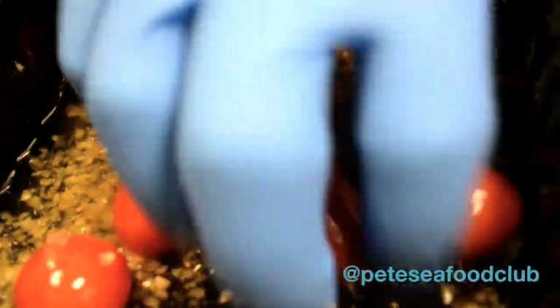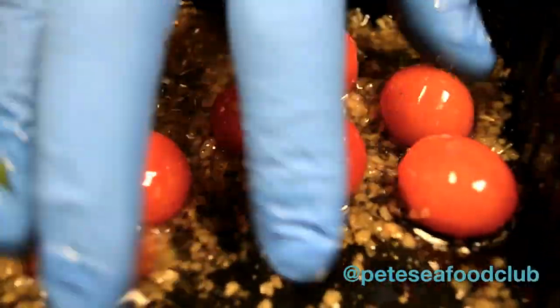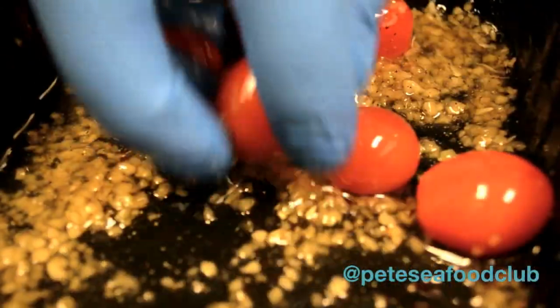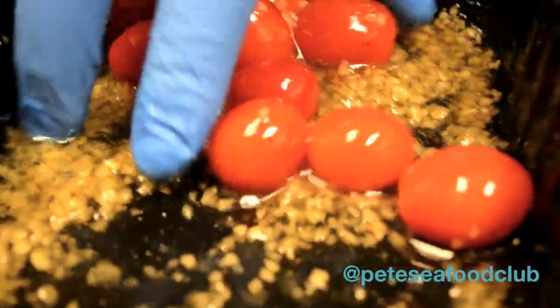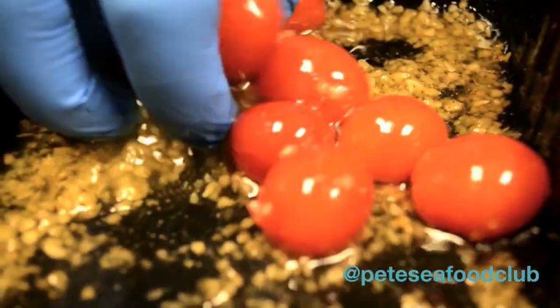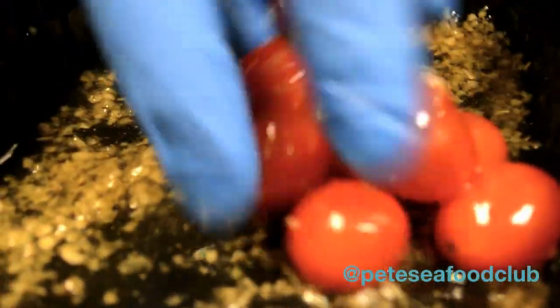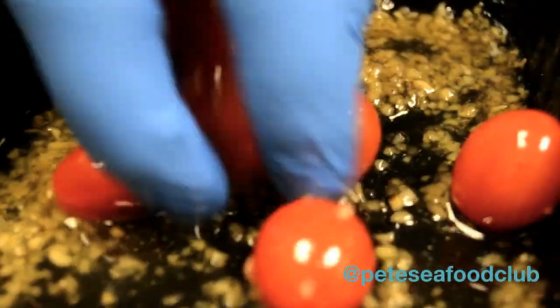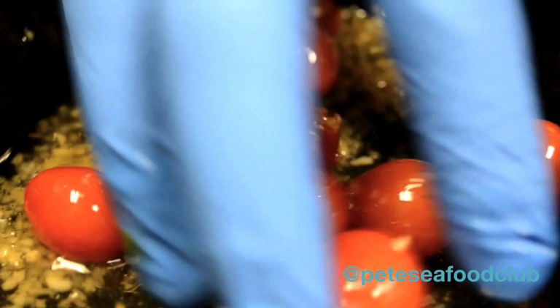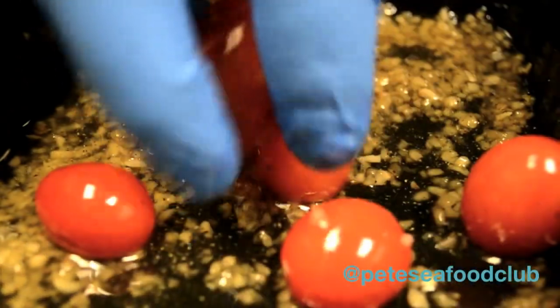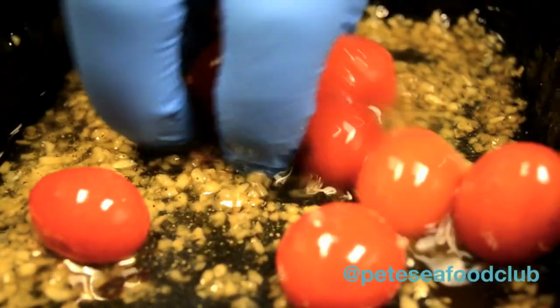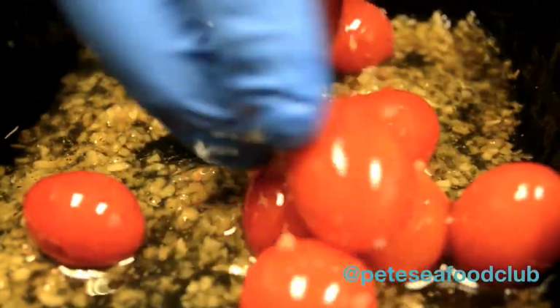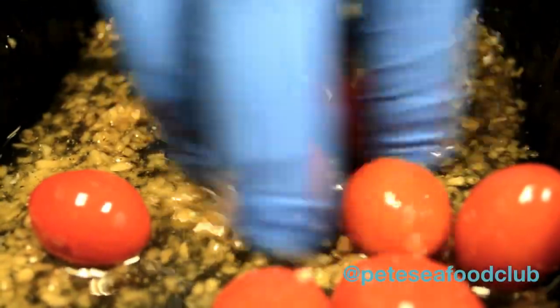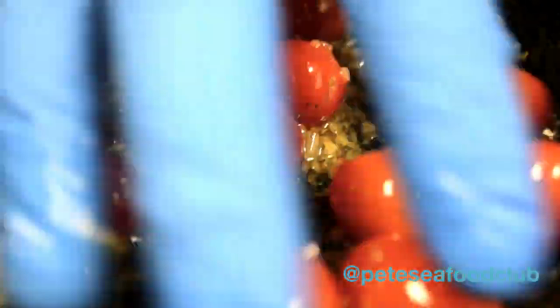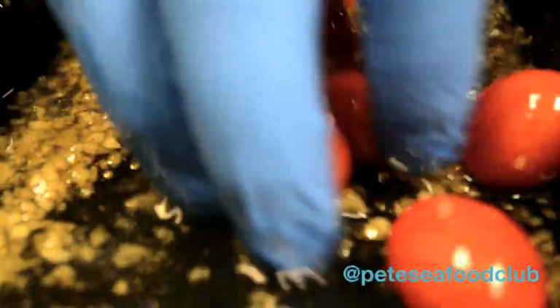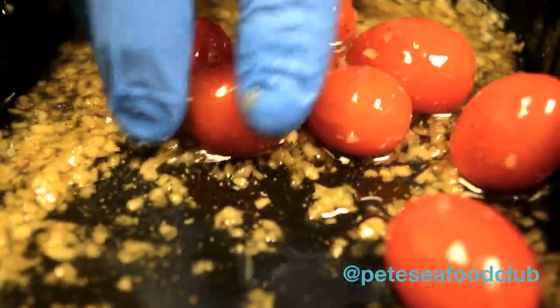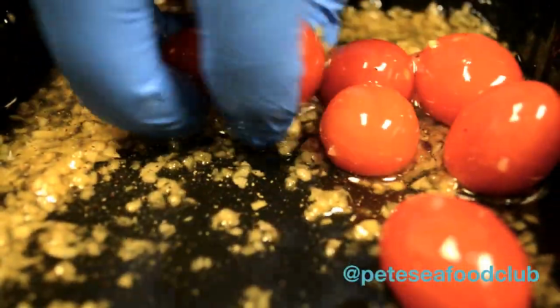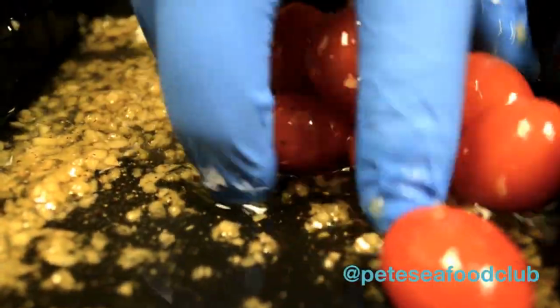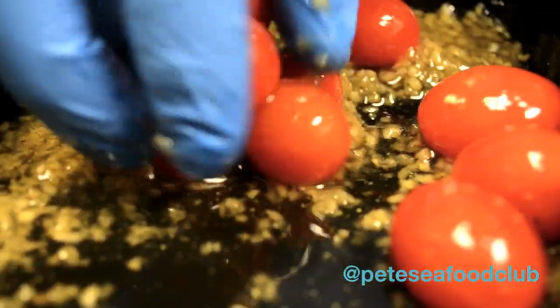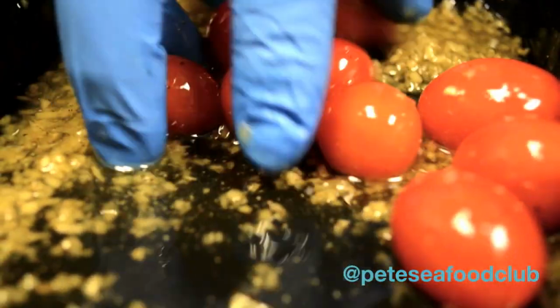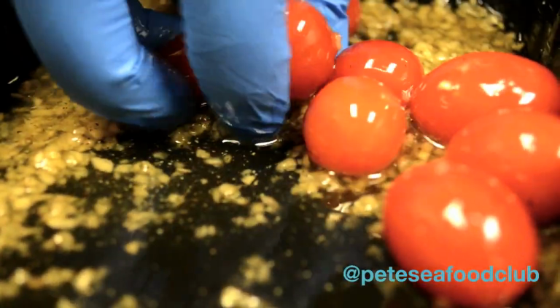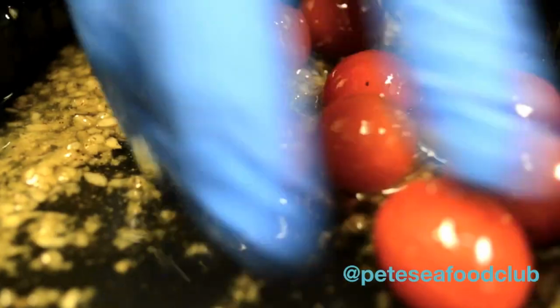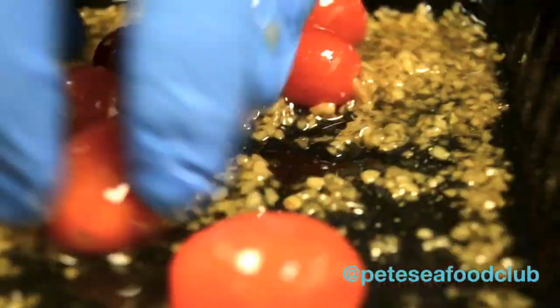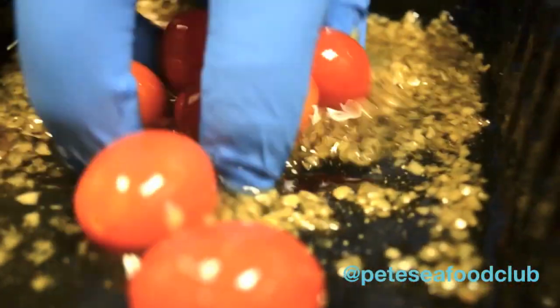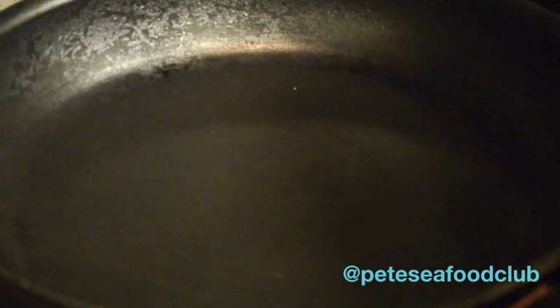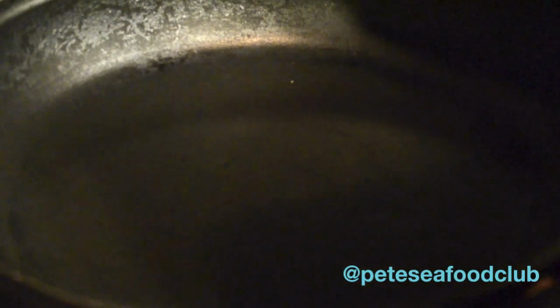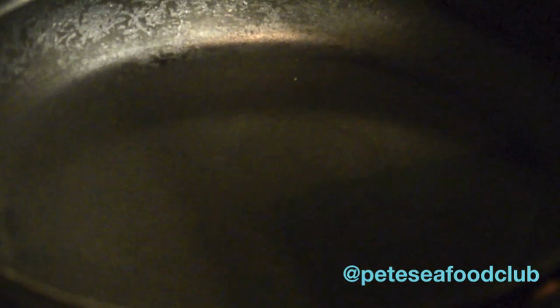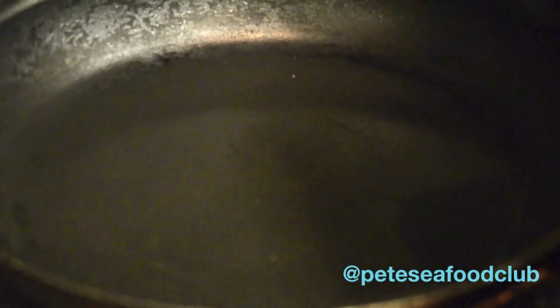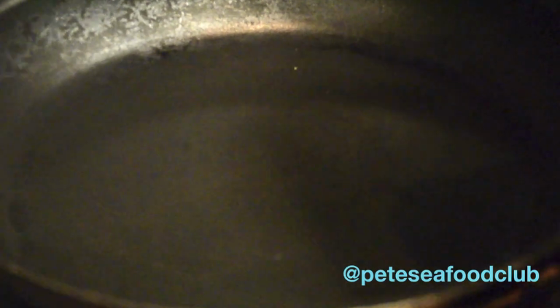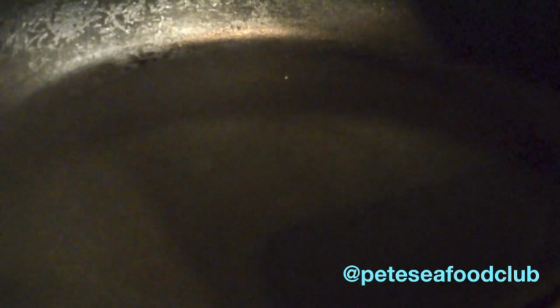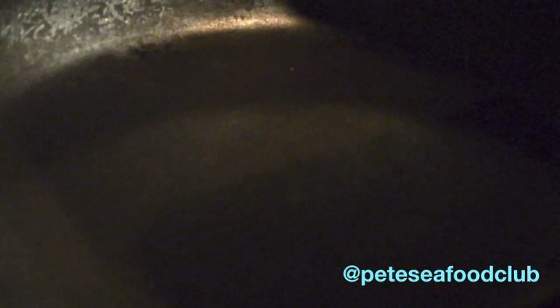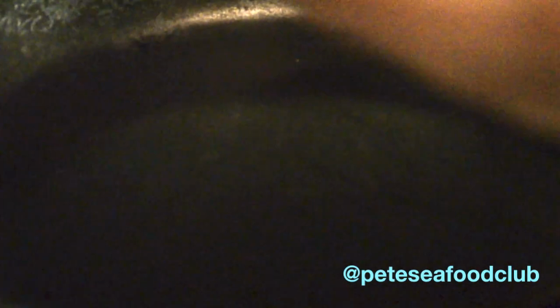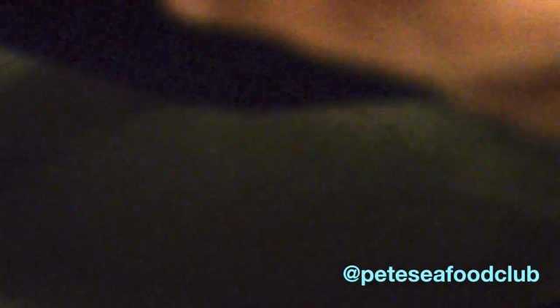All I'm going to do is roast these. You can also sauté them or put them in the oven. I'm going to go ahead and add the tomatoes to a hot pan — just be careful when you do this.